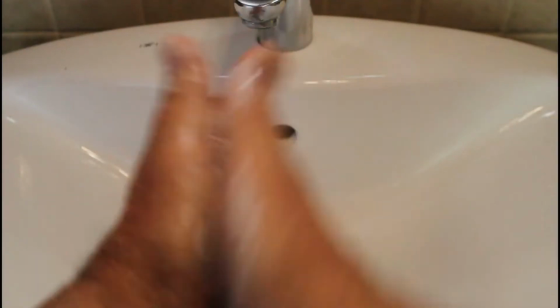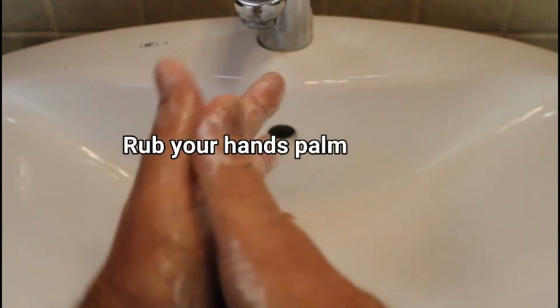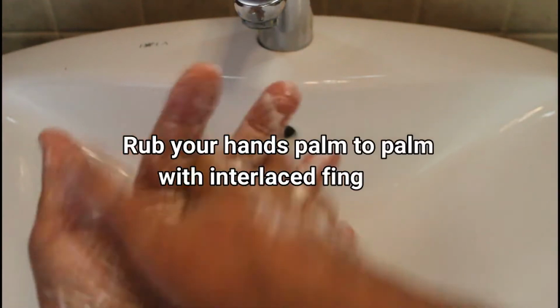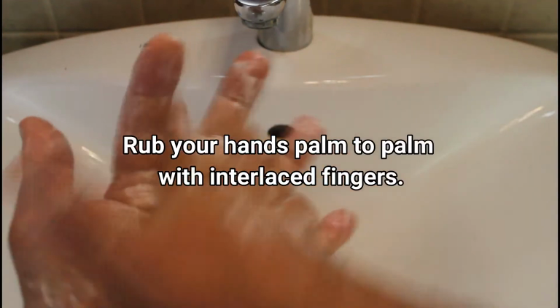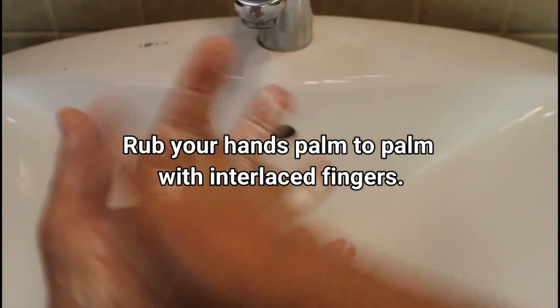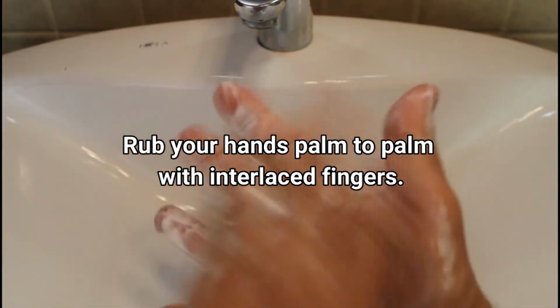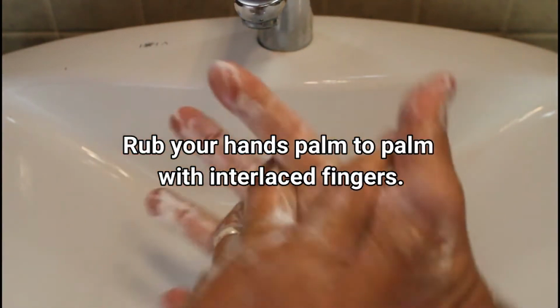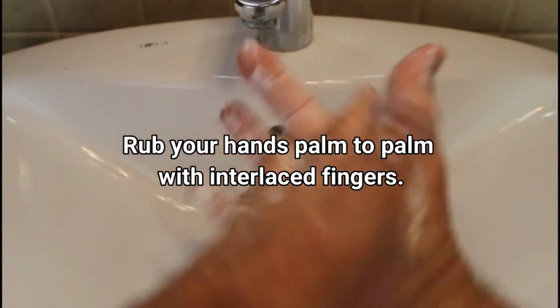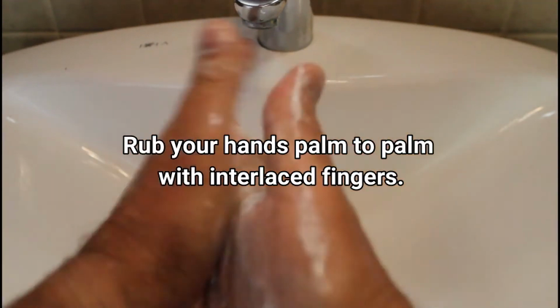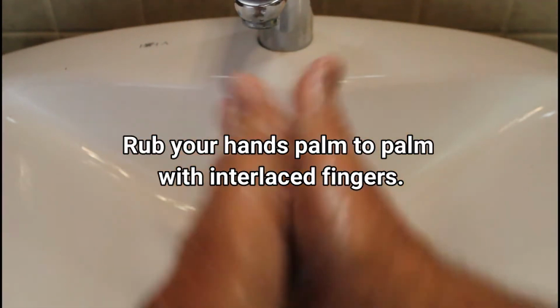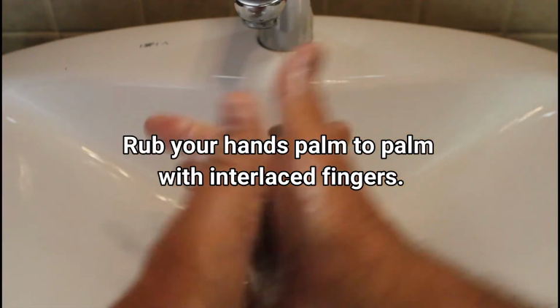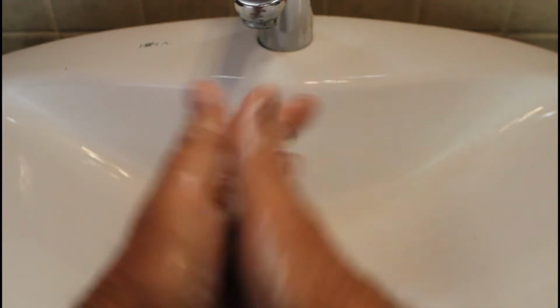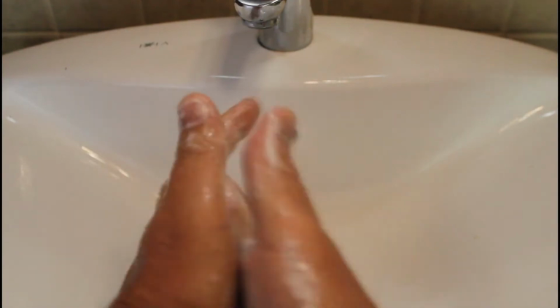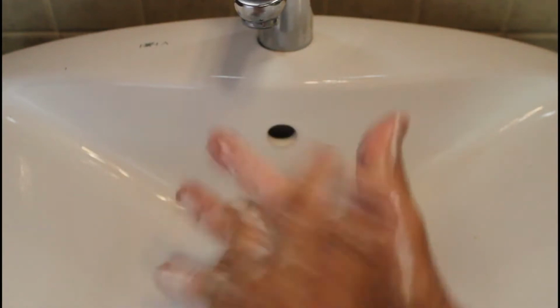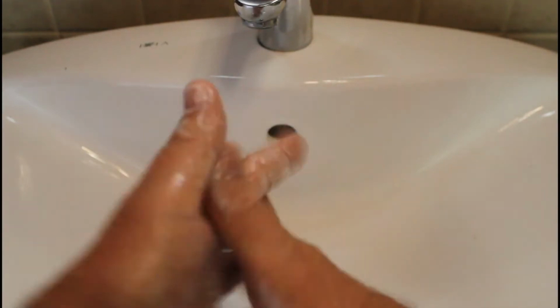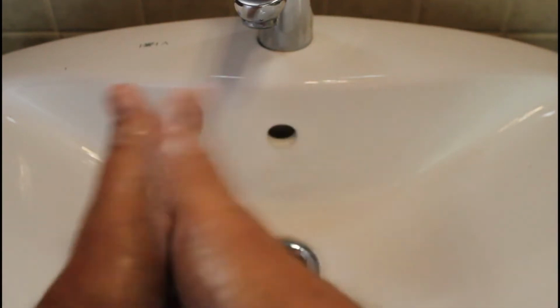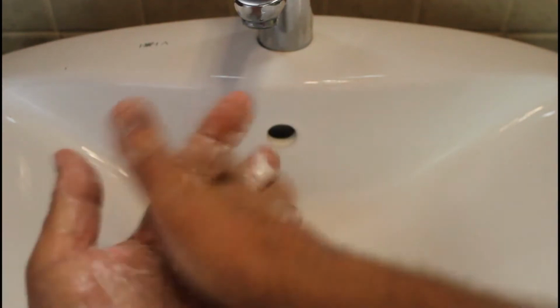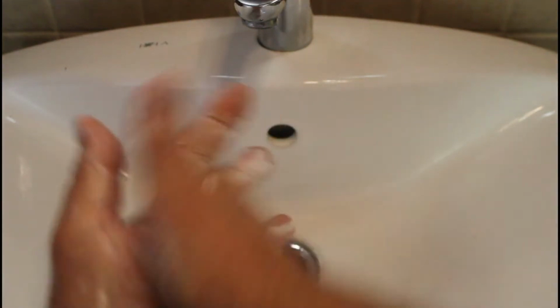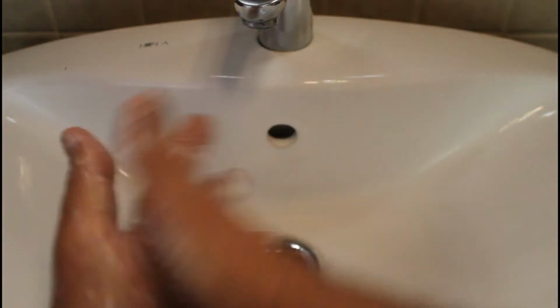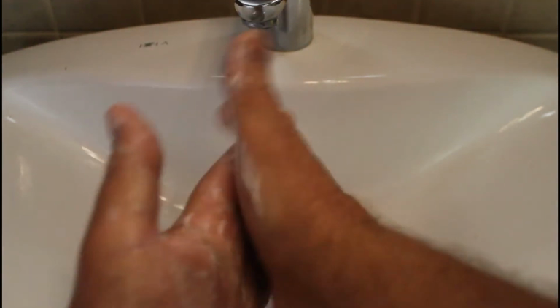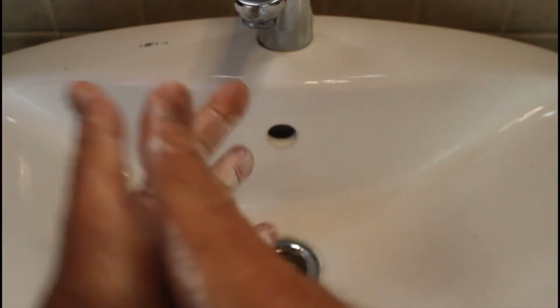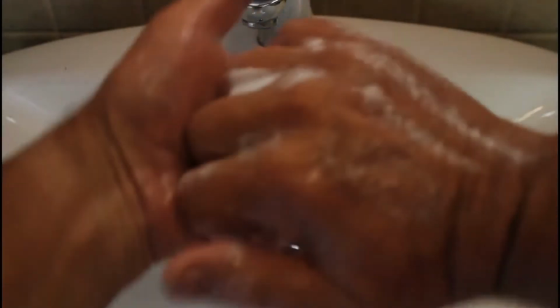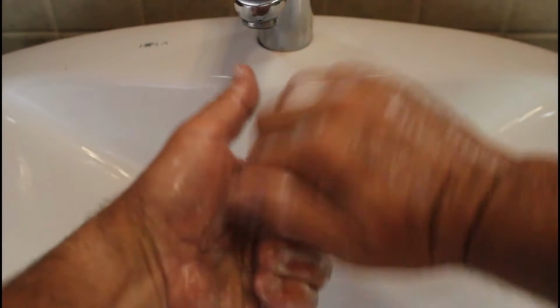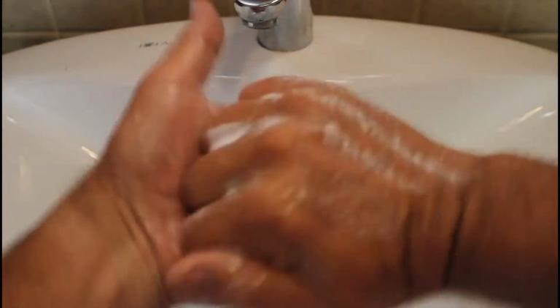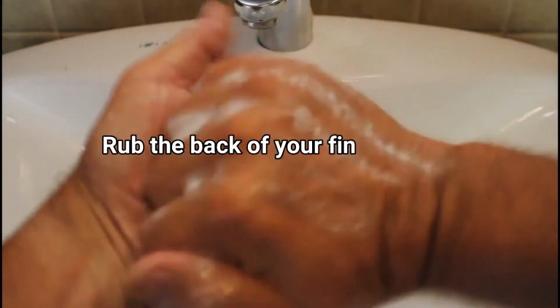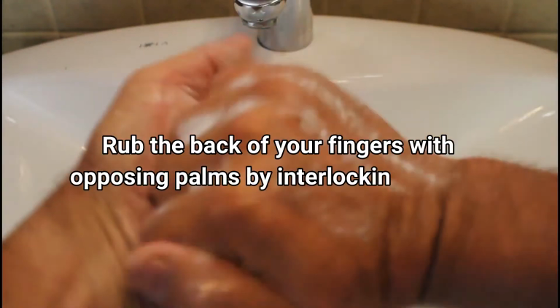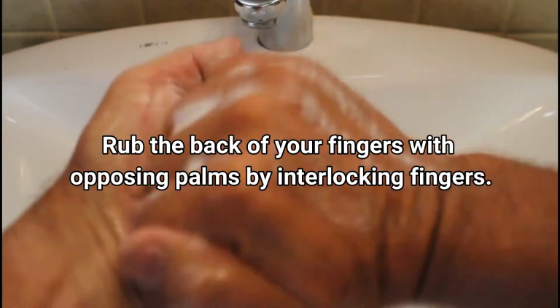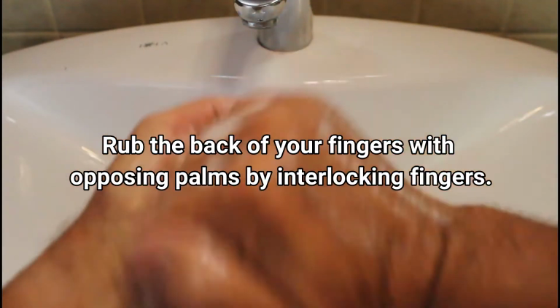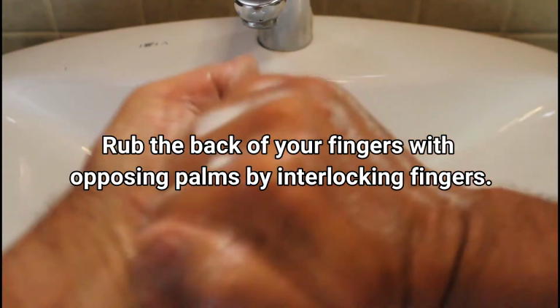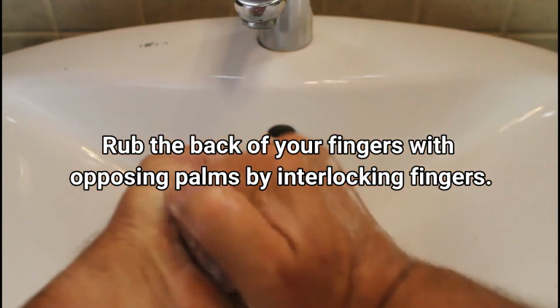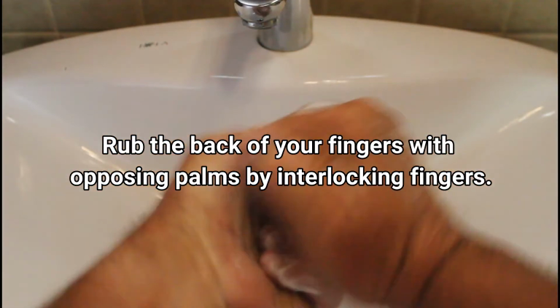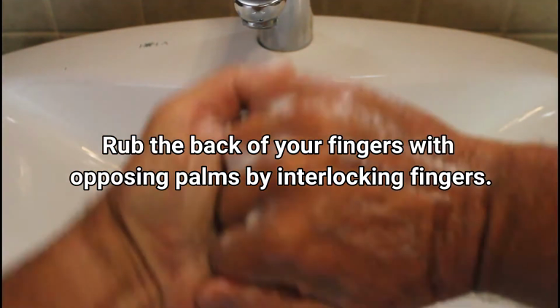Rub your hands palm to palm with interlaced fingers. Rub the back of your fingers with opposing palms by interlocking fingers.